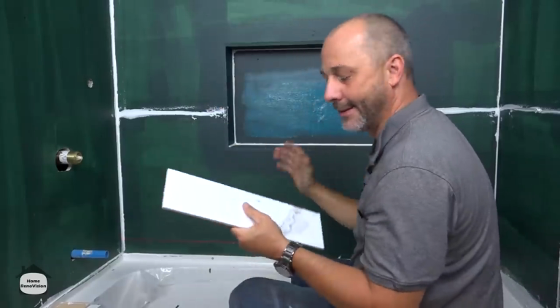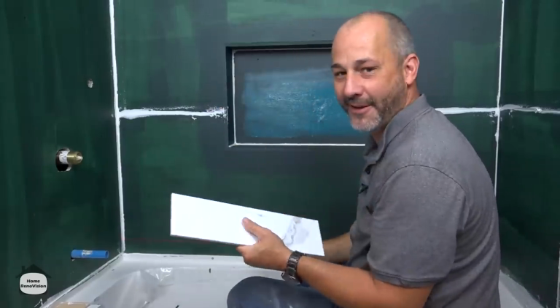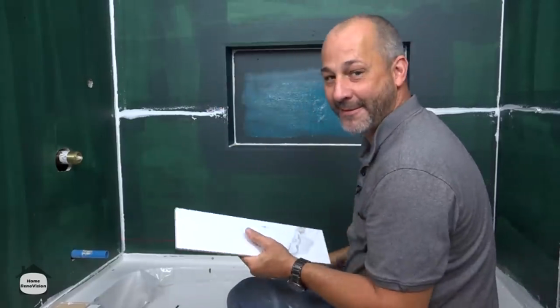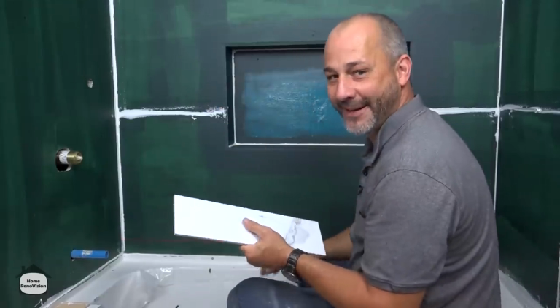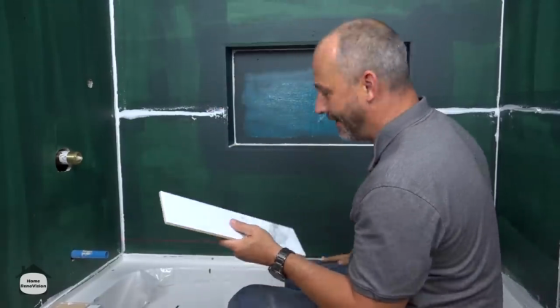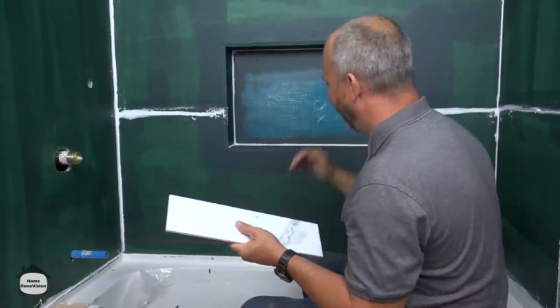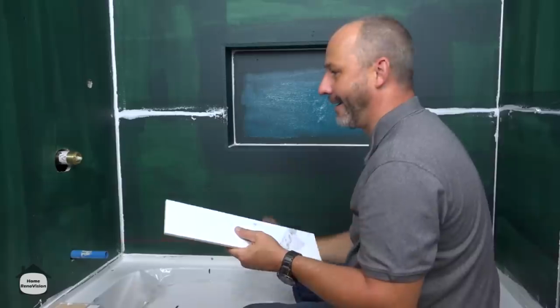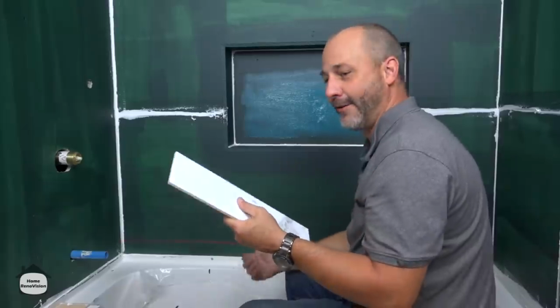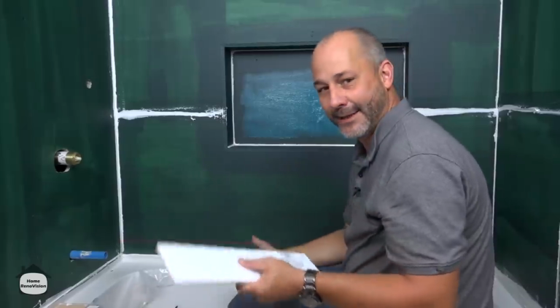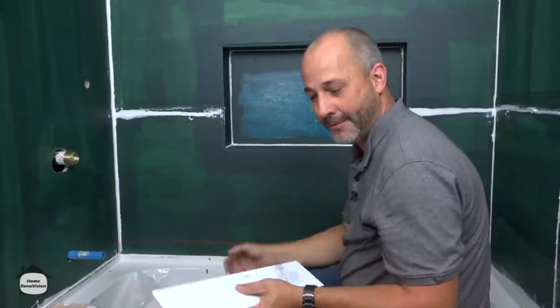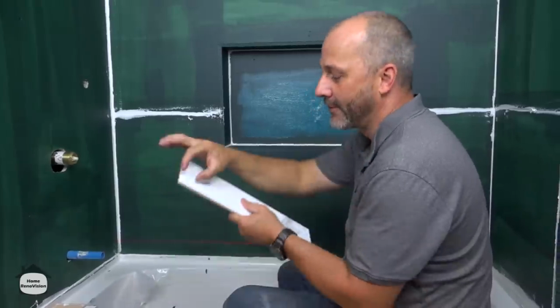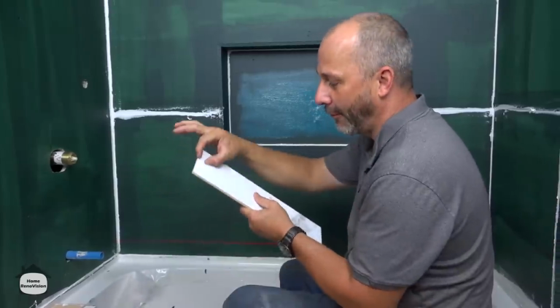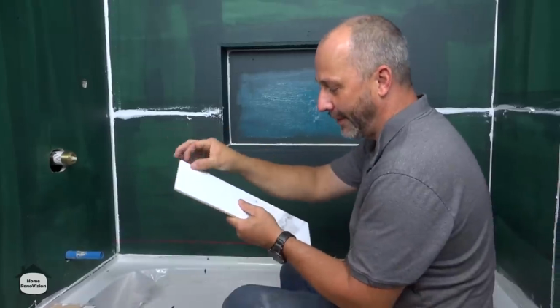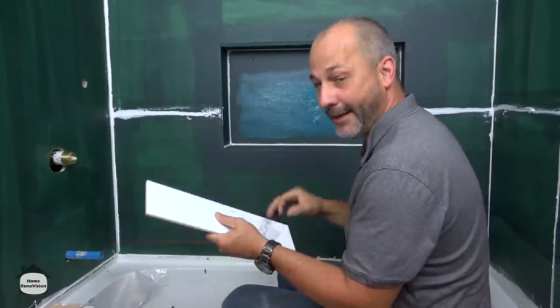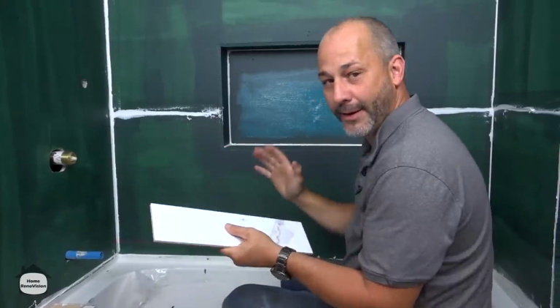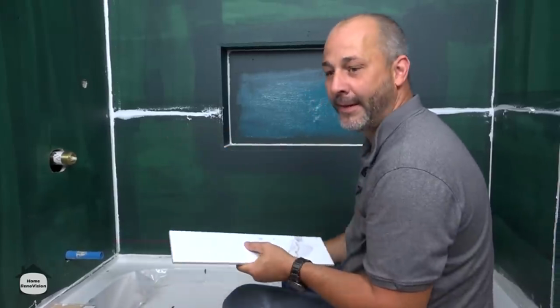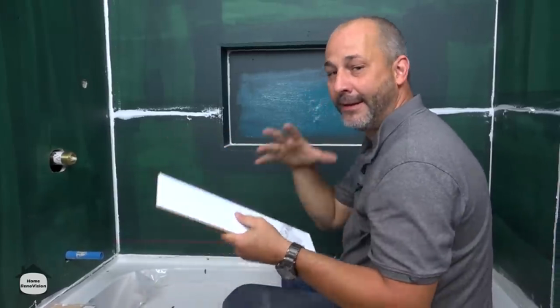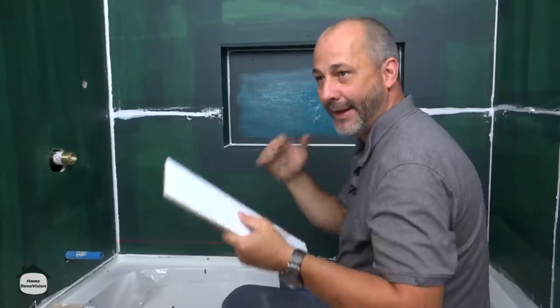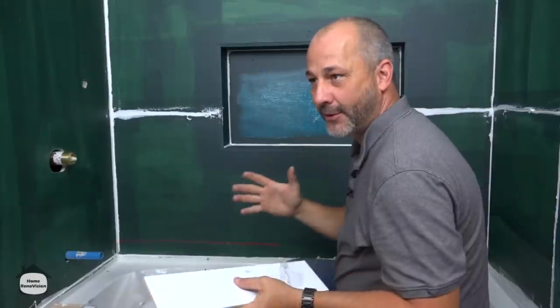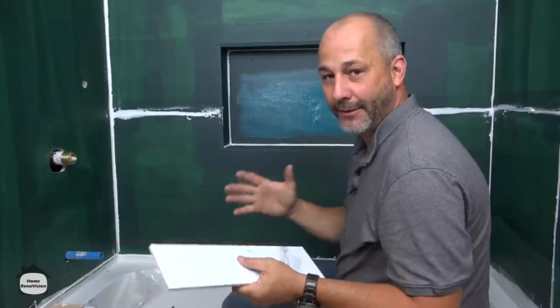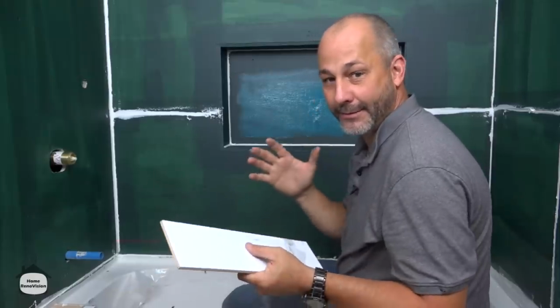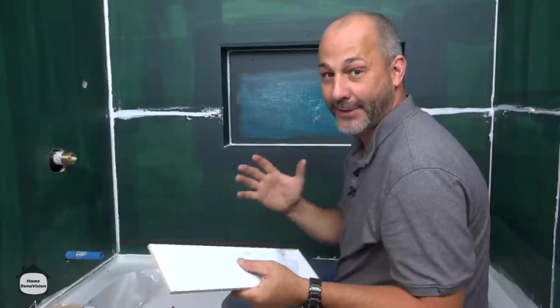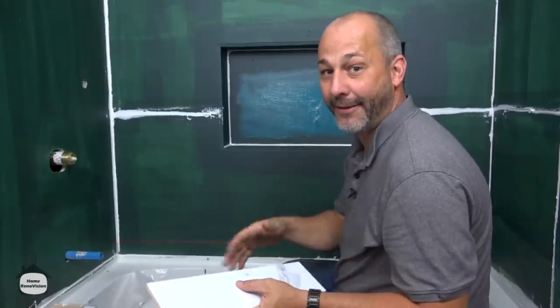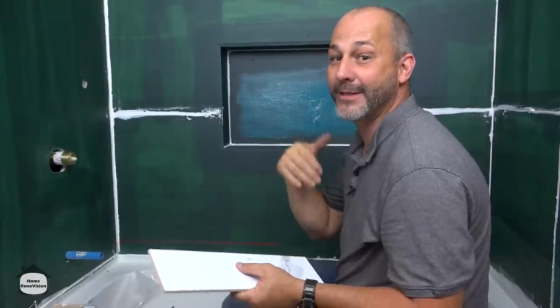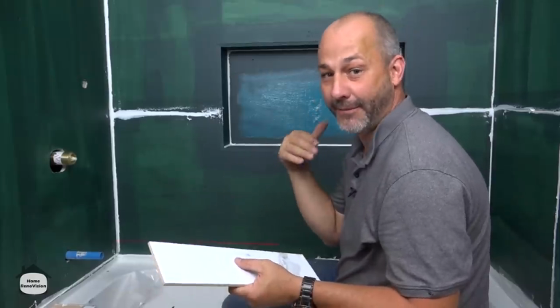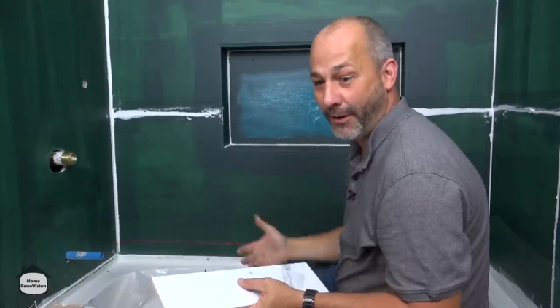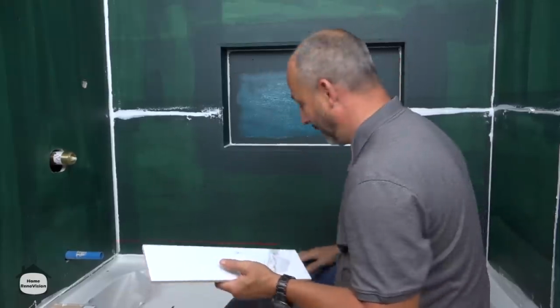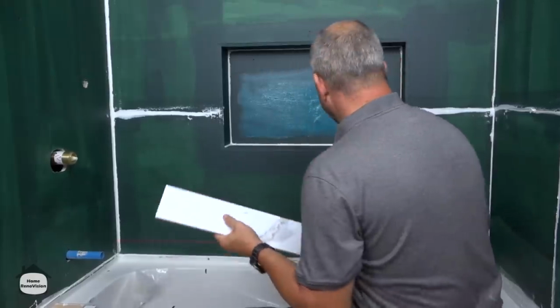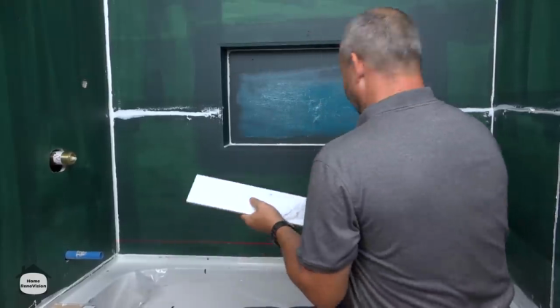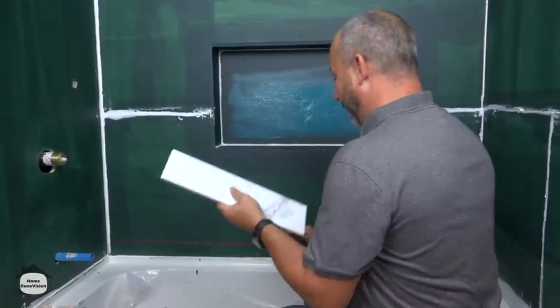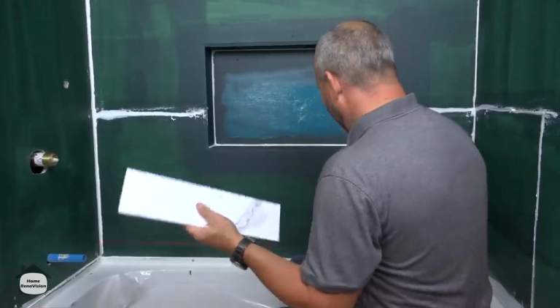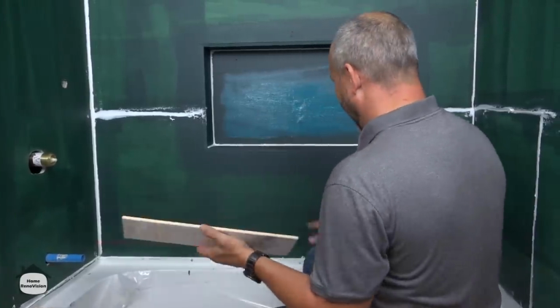Slivers are the enemy. Whenever you're tiling and you get slivers — little thin pieces in either direction — that's a sure tell-tale sign that someone's done something wrong. So we need to avoid that.